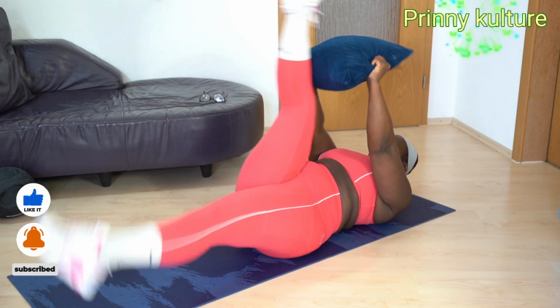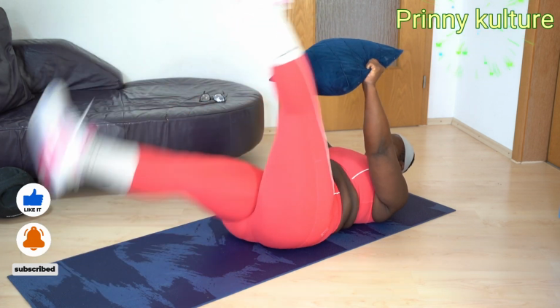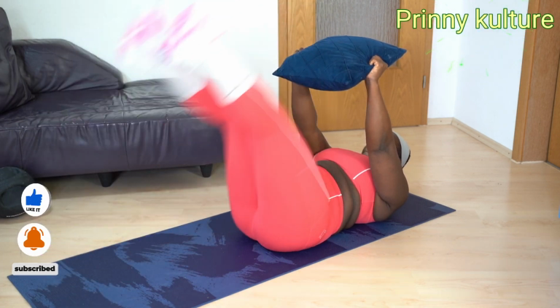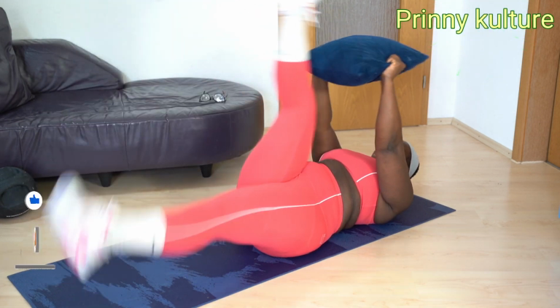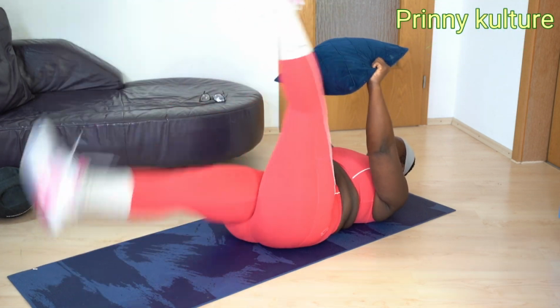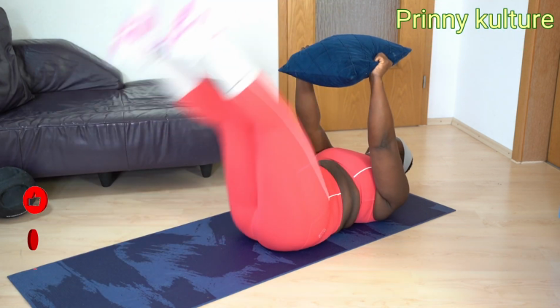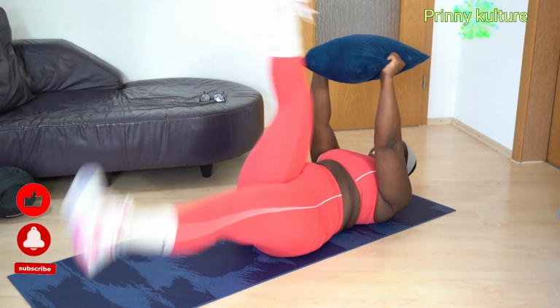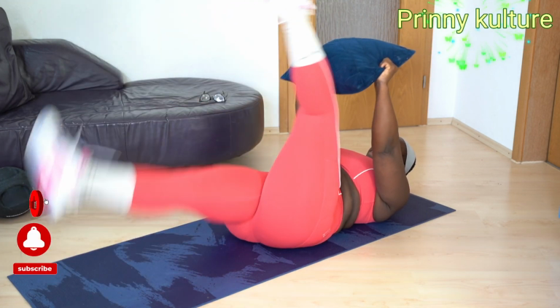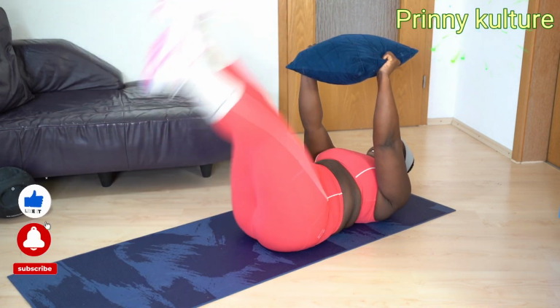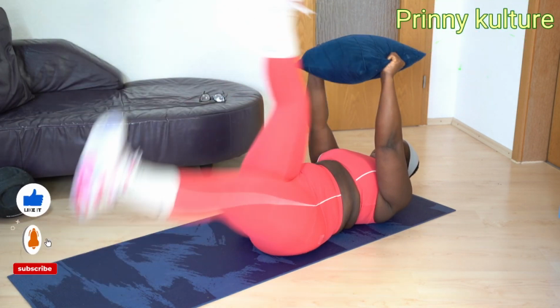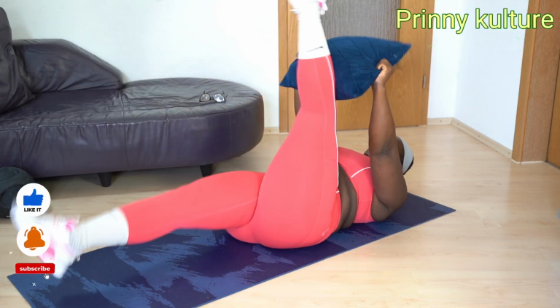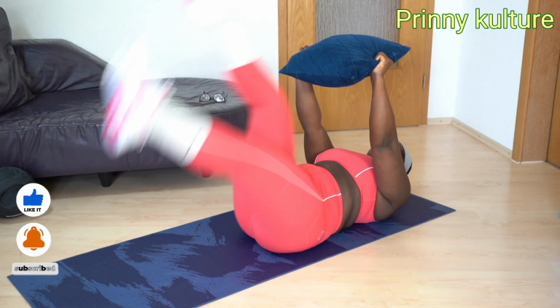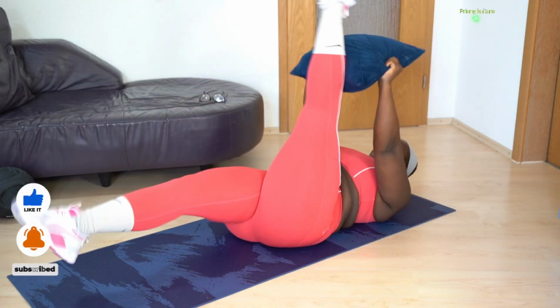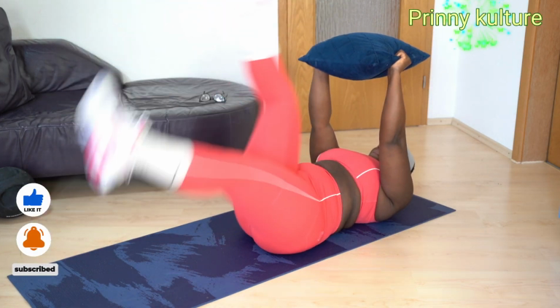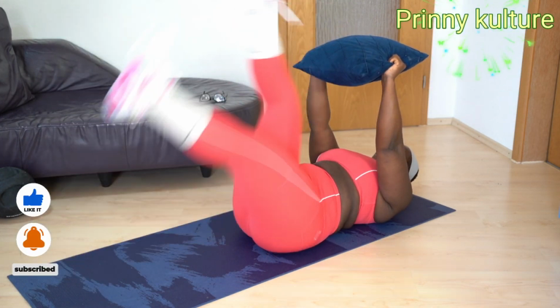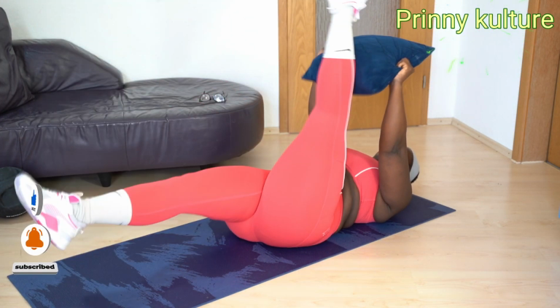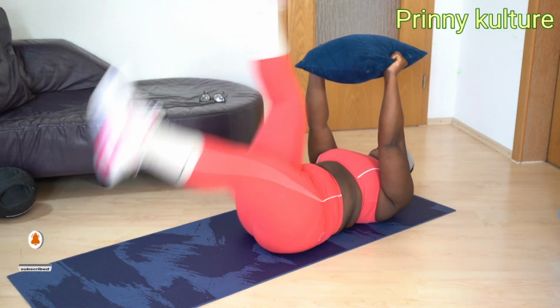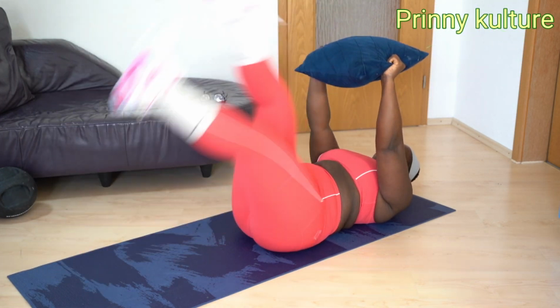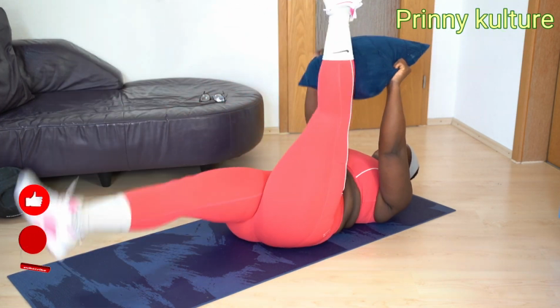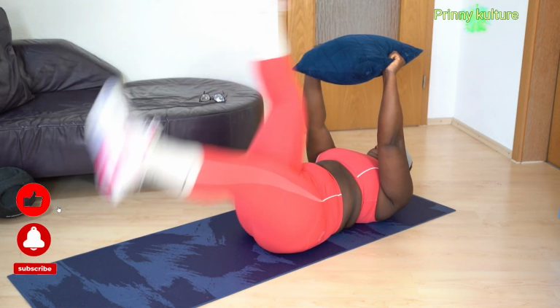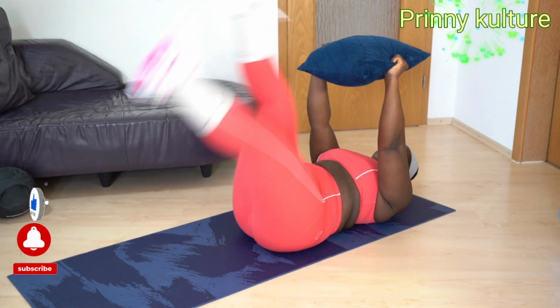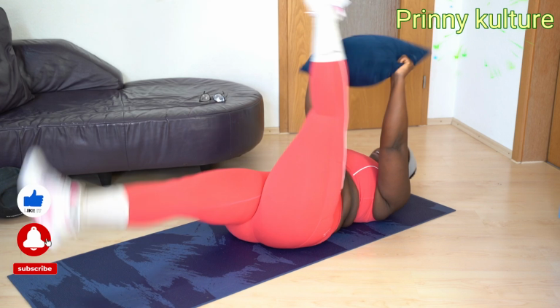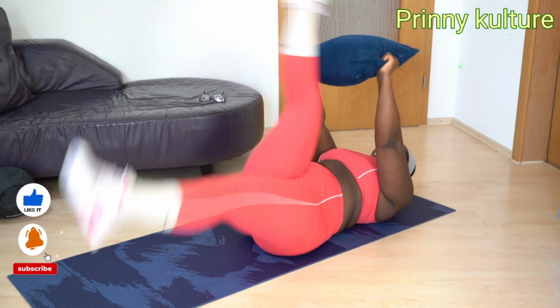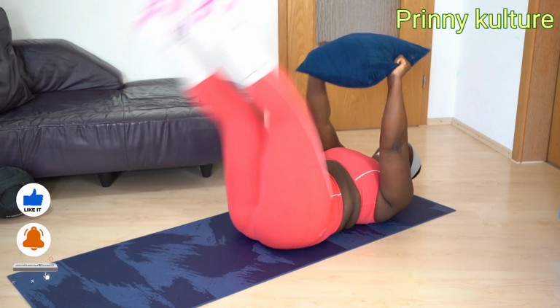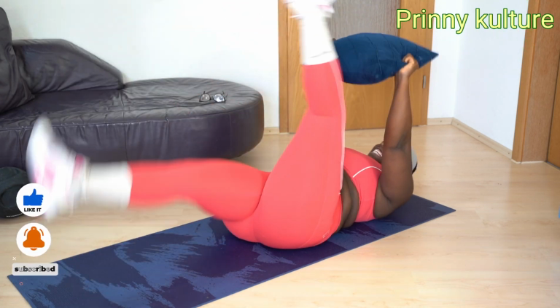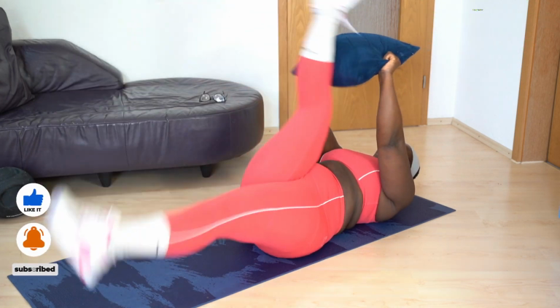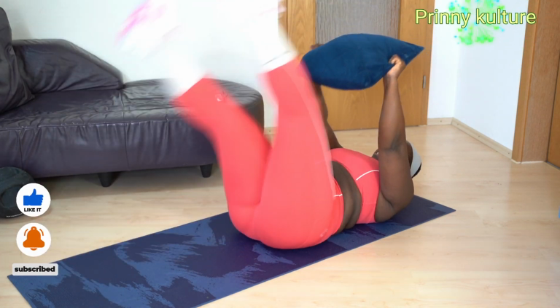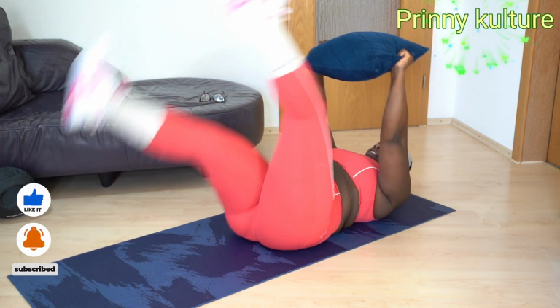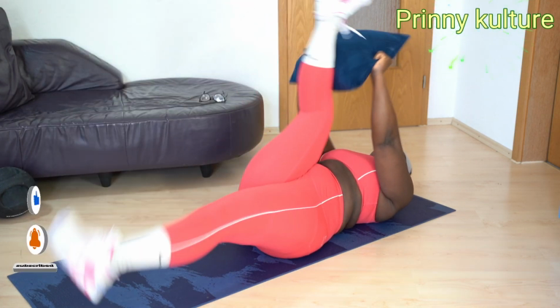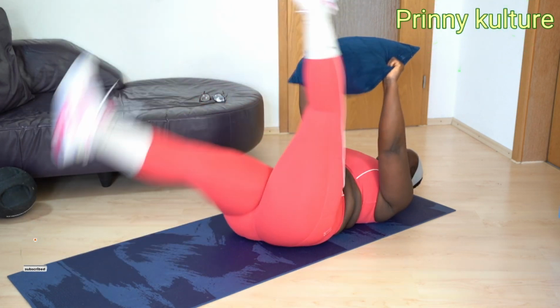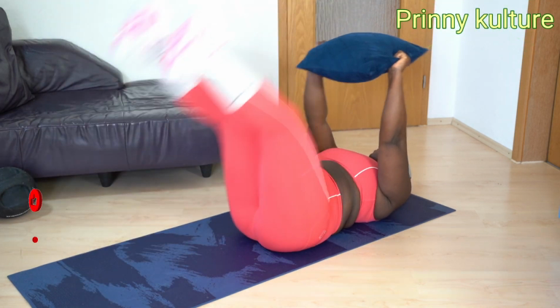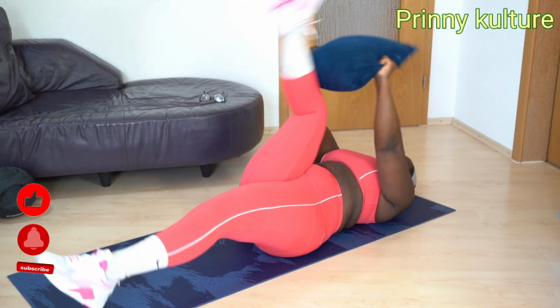Everything I did in this exercise video is about lying down and tightening of my abdominal walls. Working so hard — they are very difficult but they look very easy. You can give it a try, give it a shot, and tell me what you think.